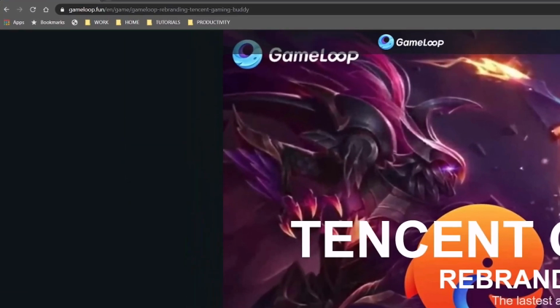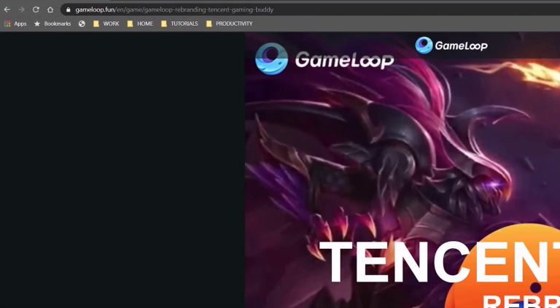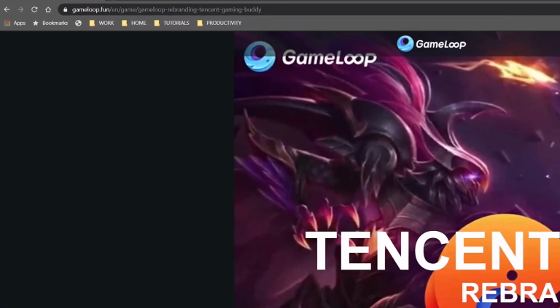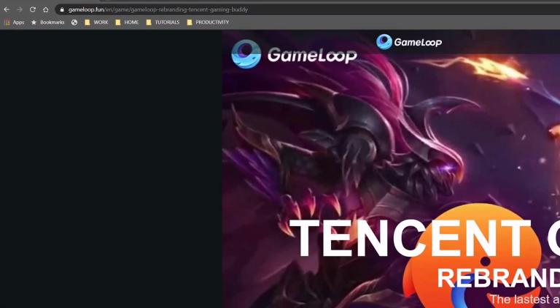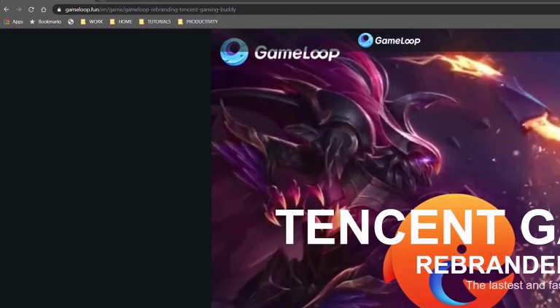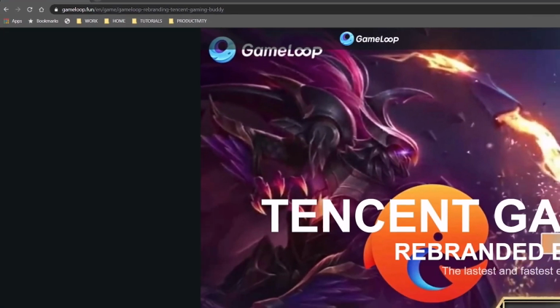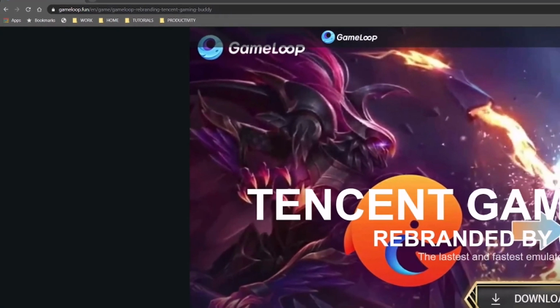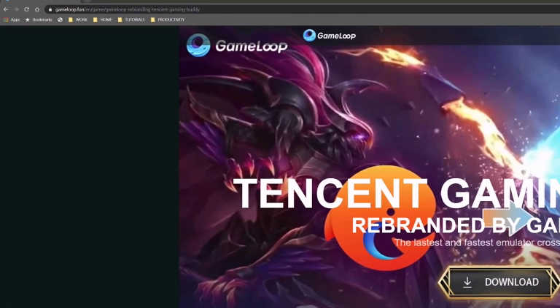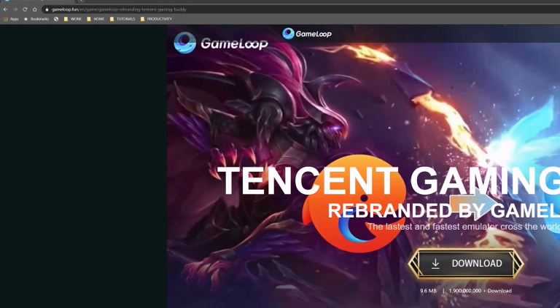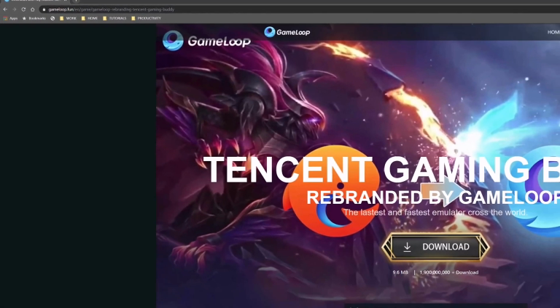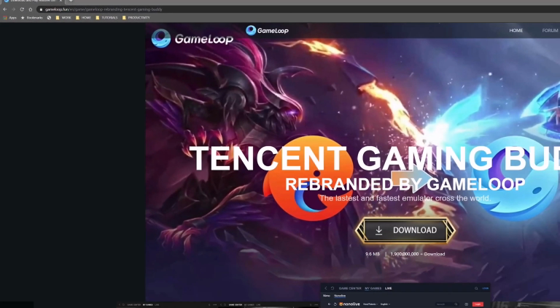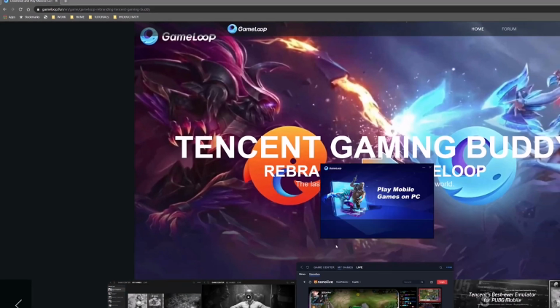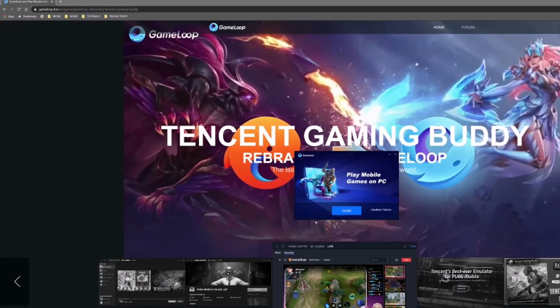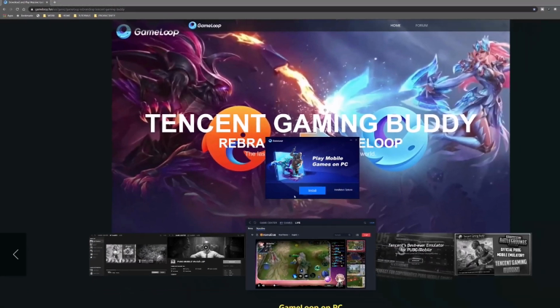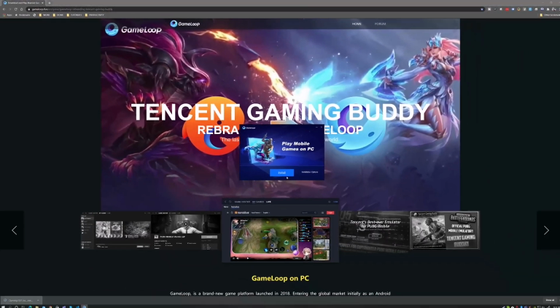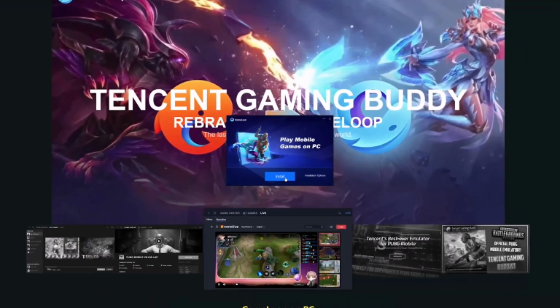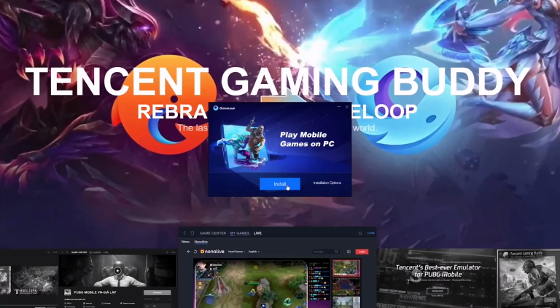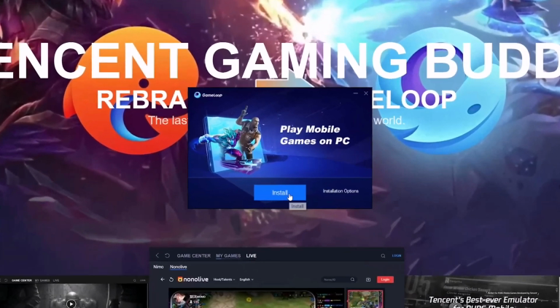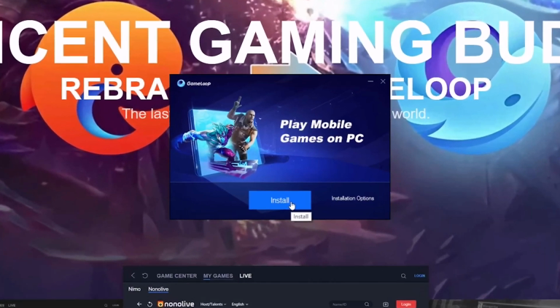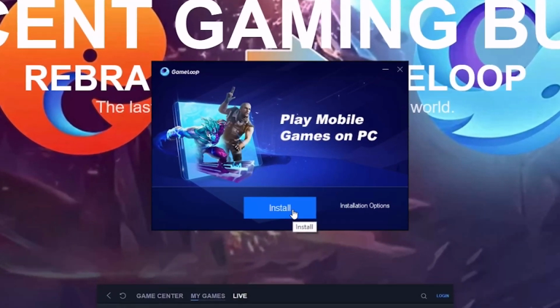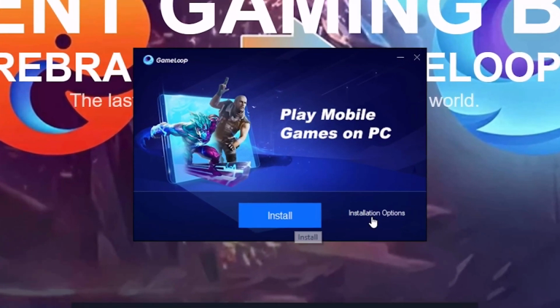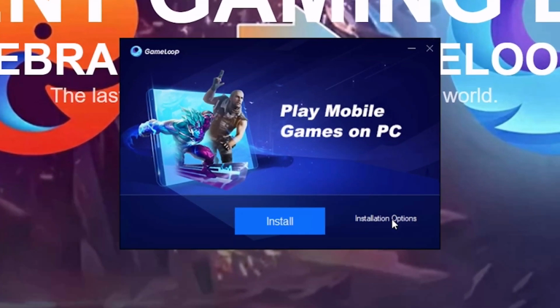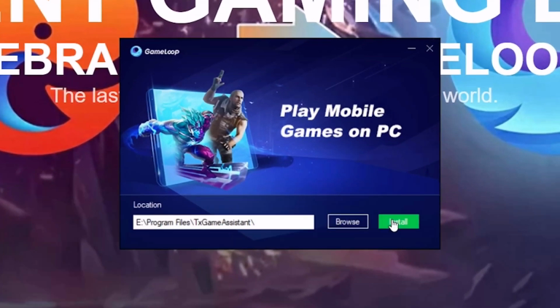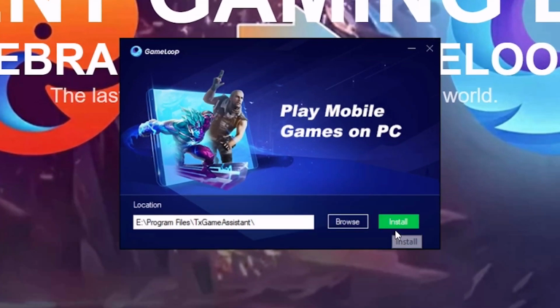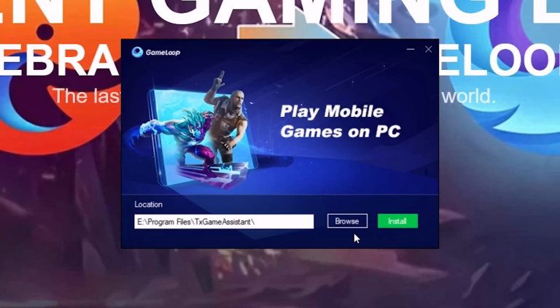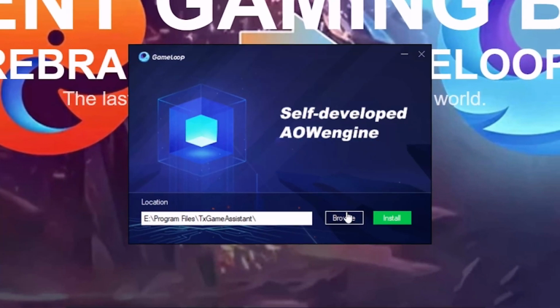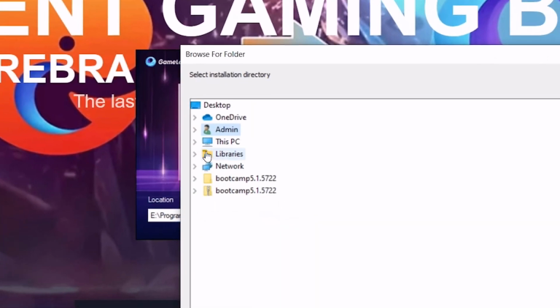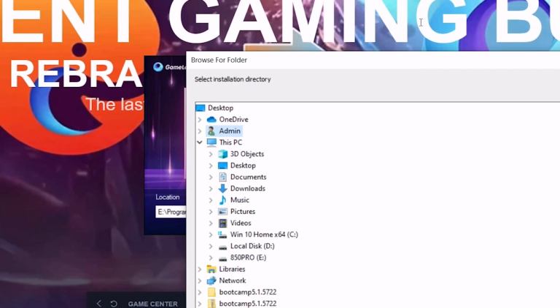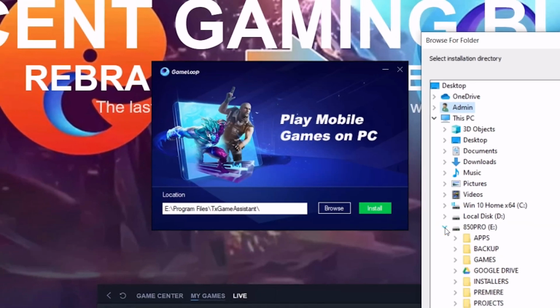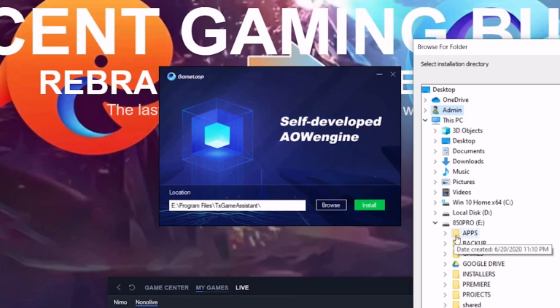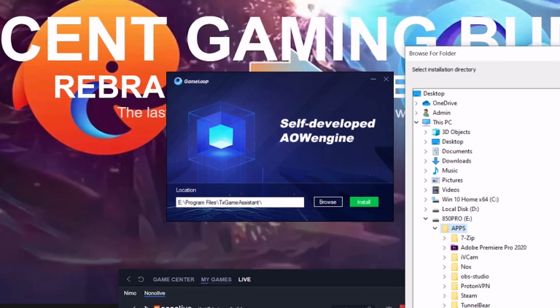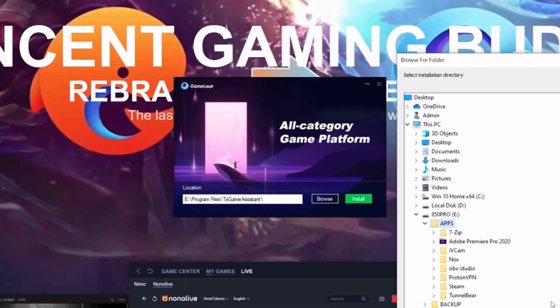Go over to GameLoop.fun and download Tencent Gaming Buddy. Install GameLoop Gaming Buddy to any location you prefer.